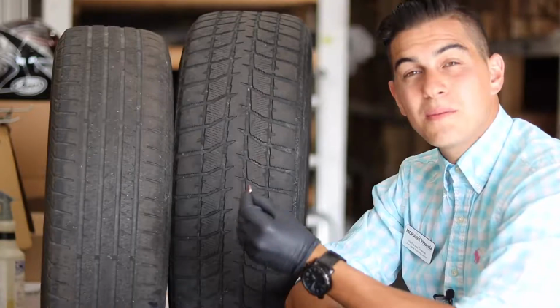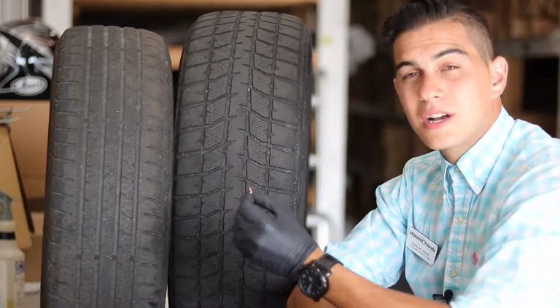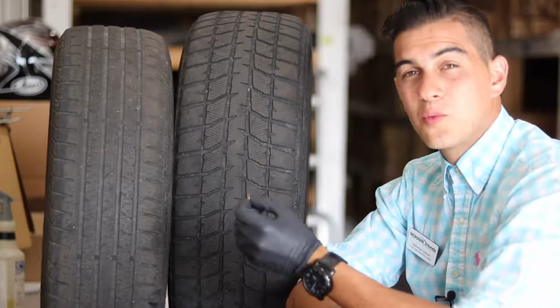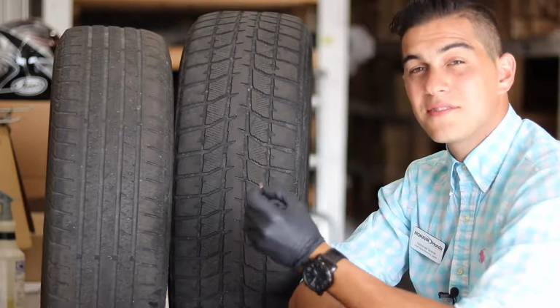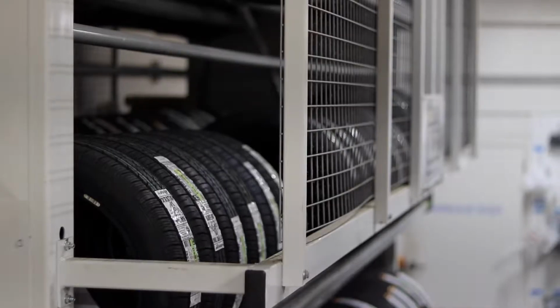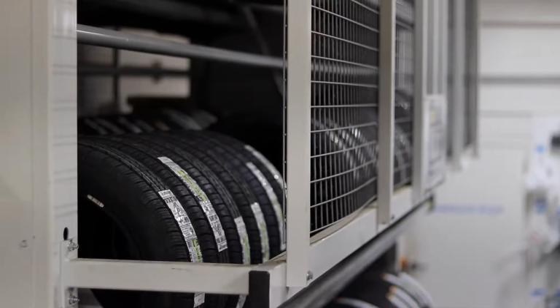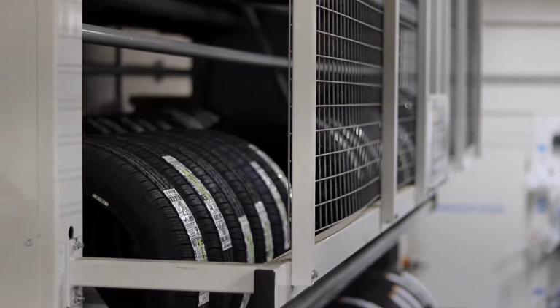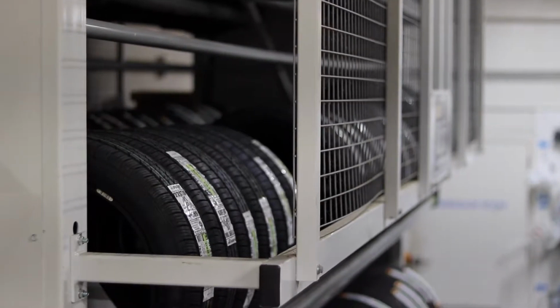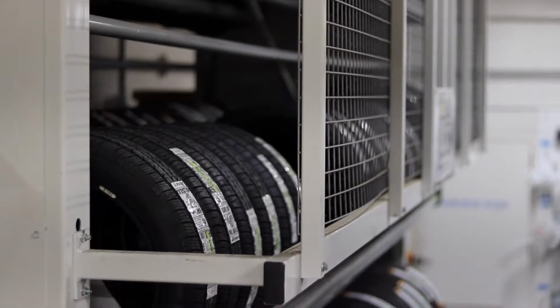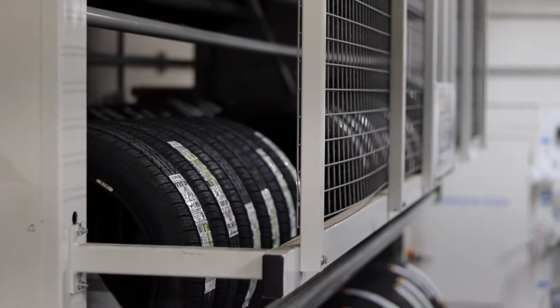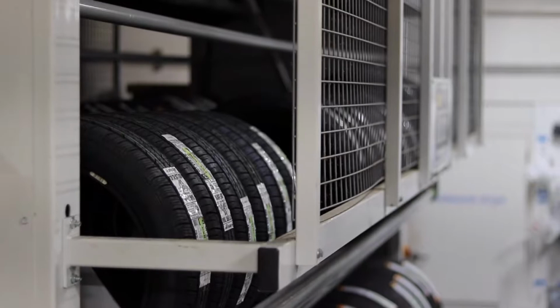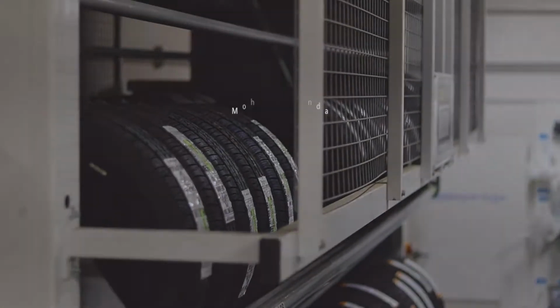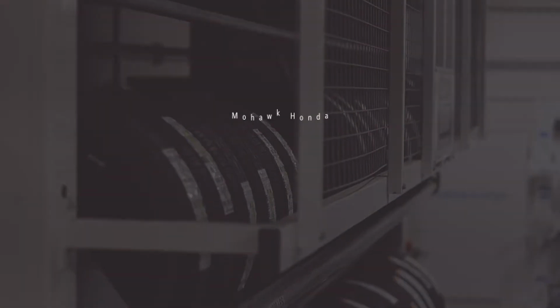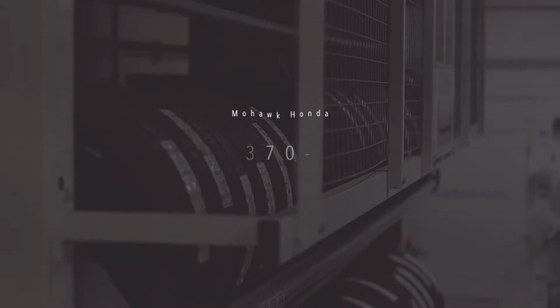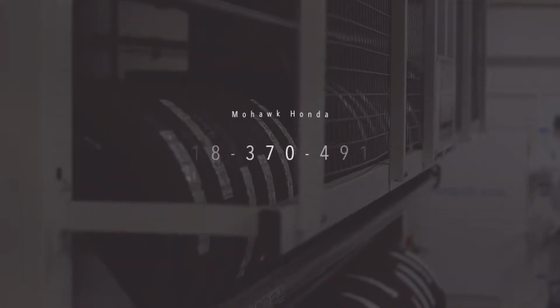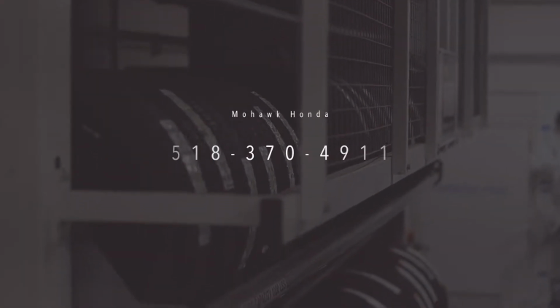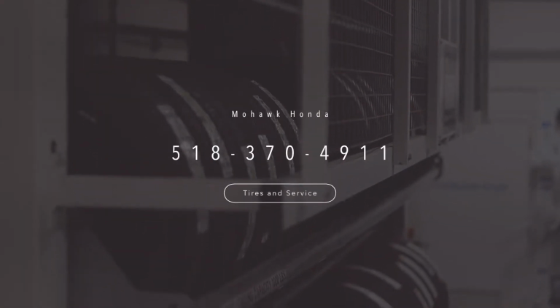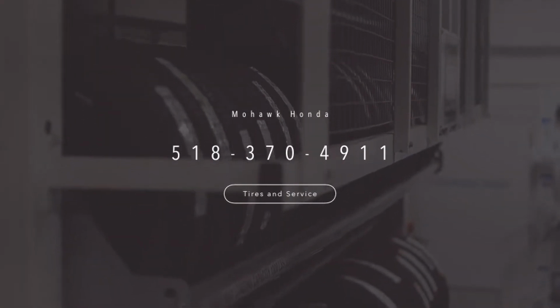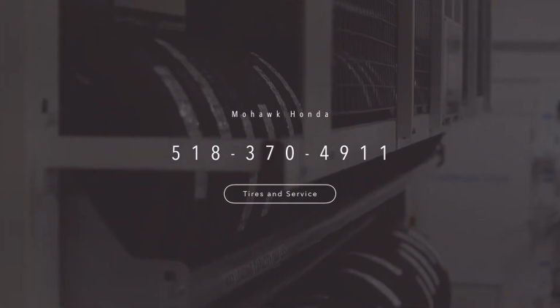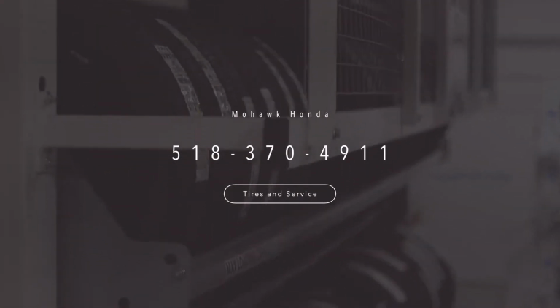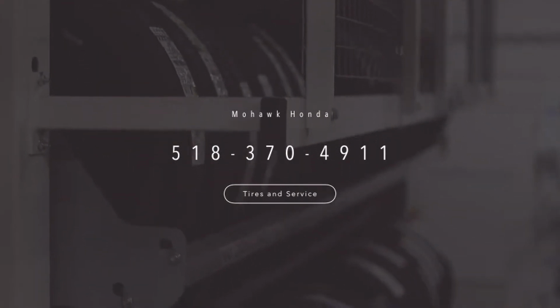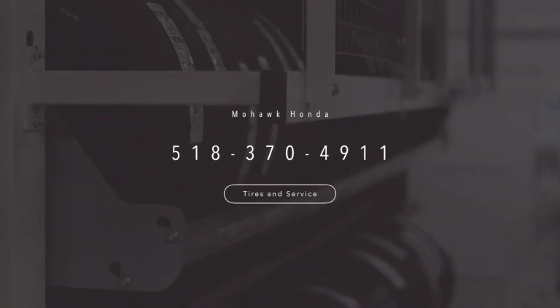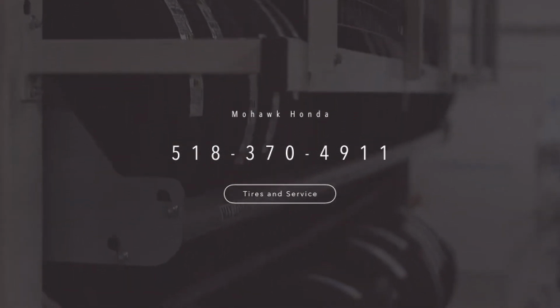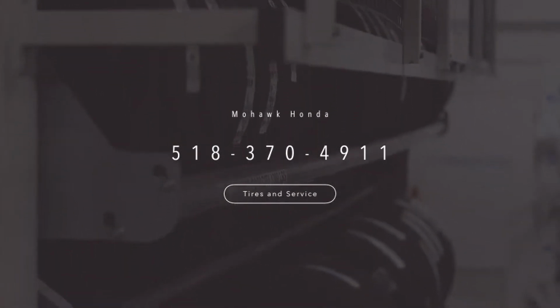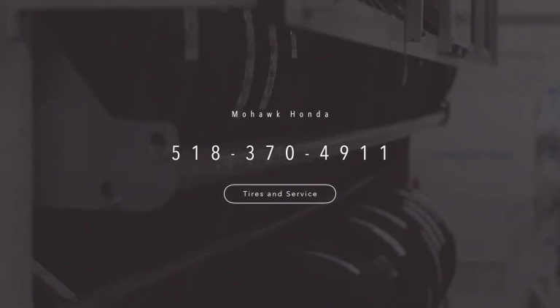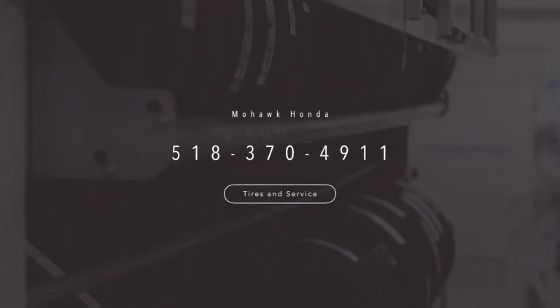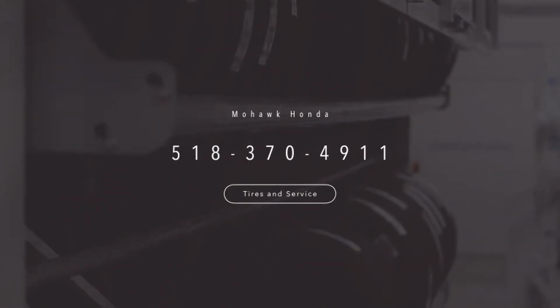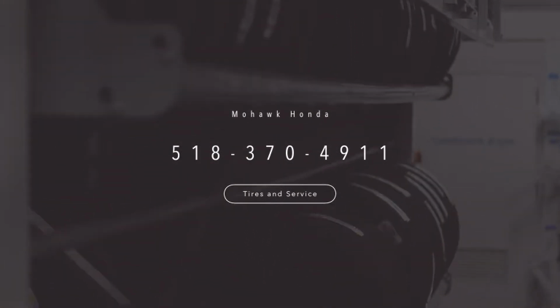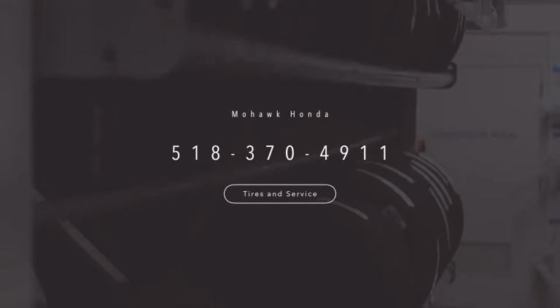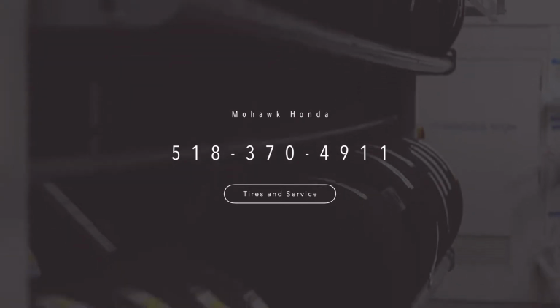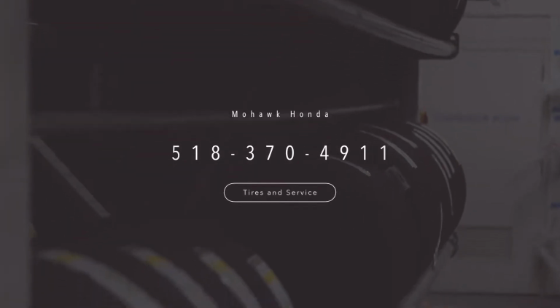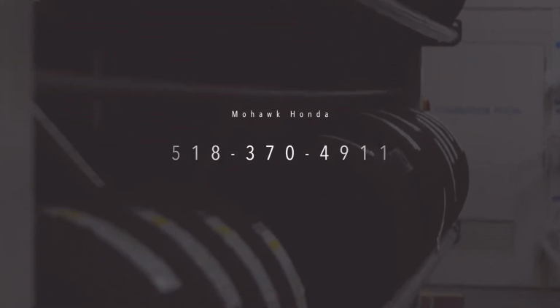Here at Moral Condo we have tons of tires to choose from, so give us a call at 518-370-4911, or send us a message and we'll set up an appointment for you.